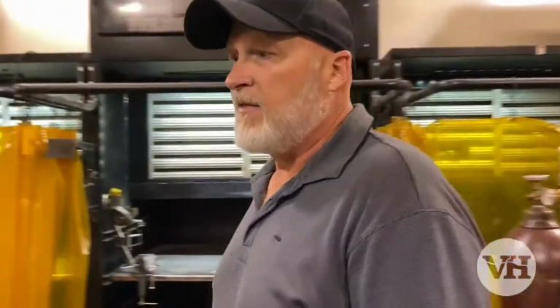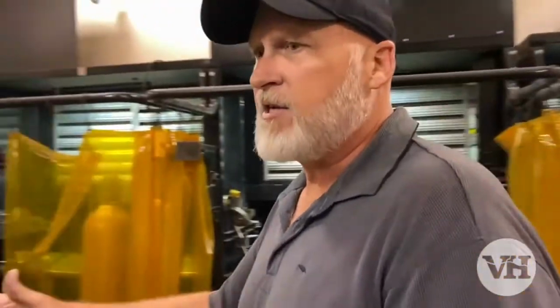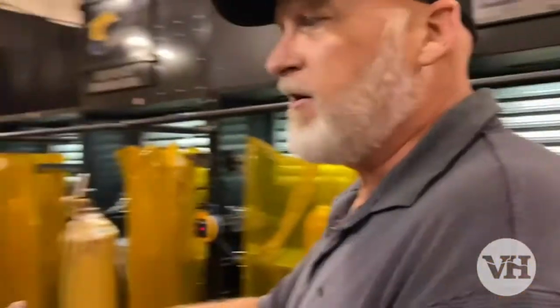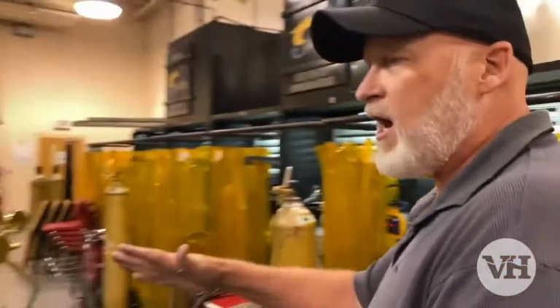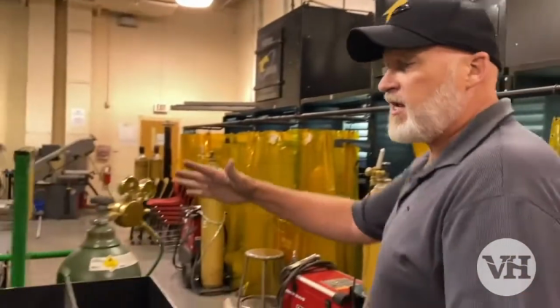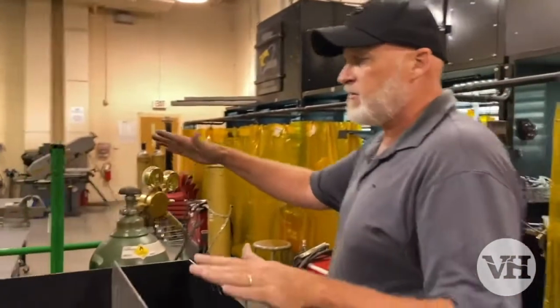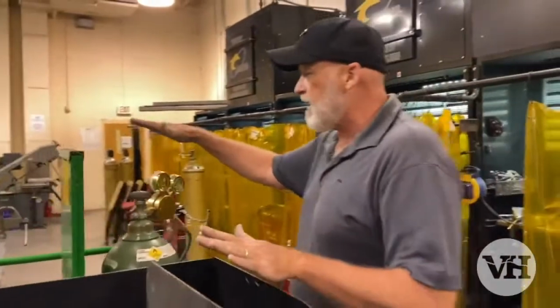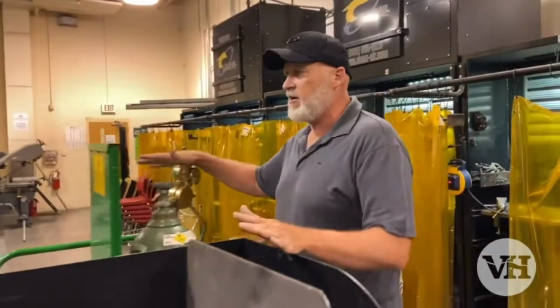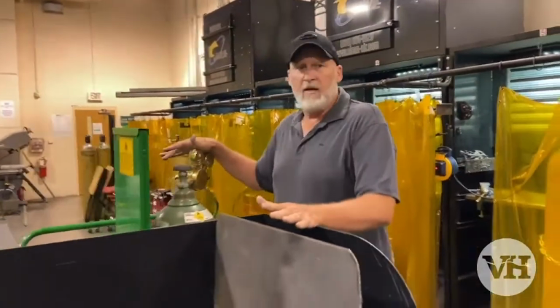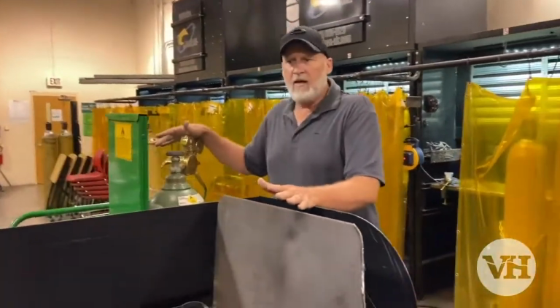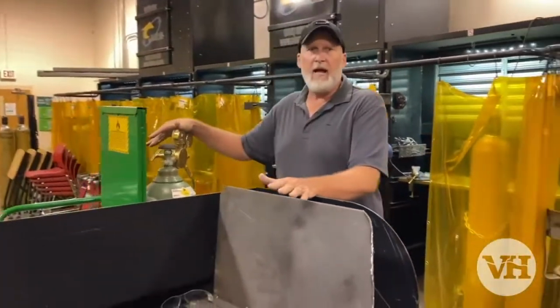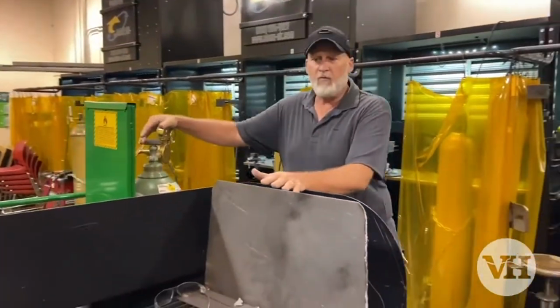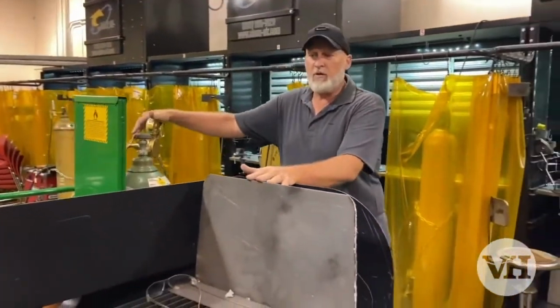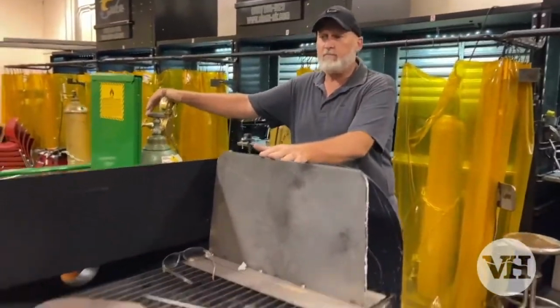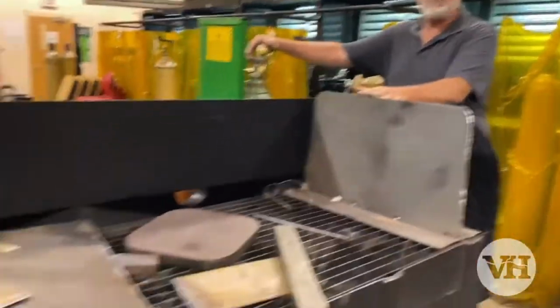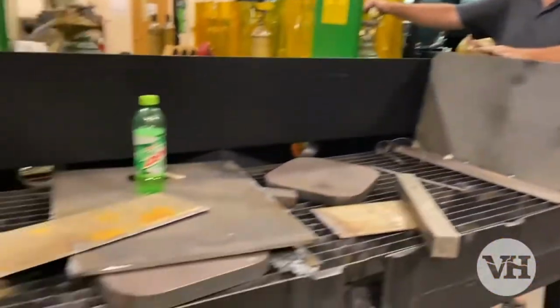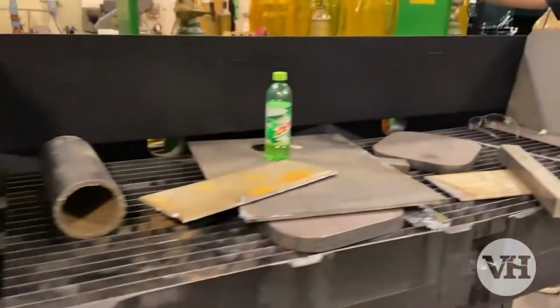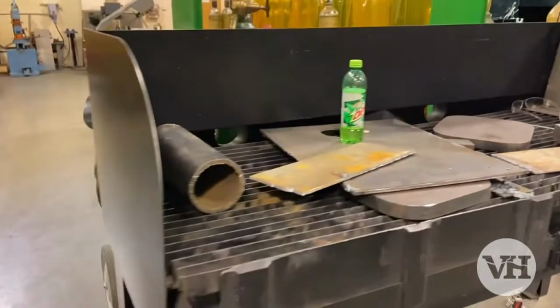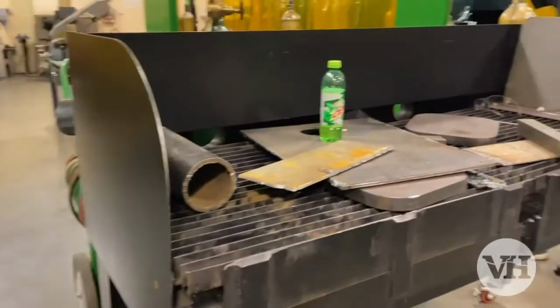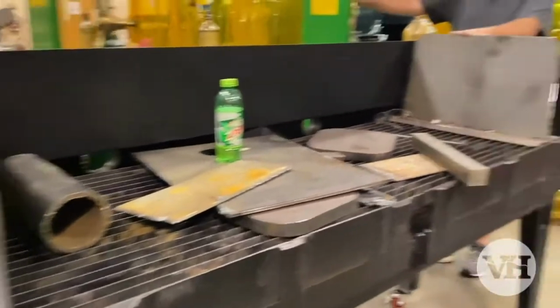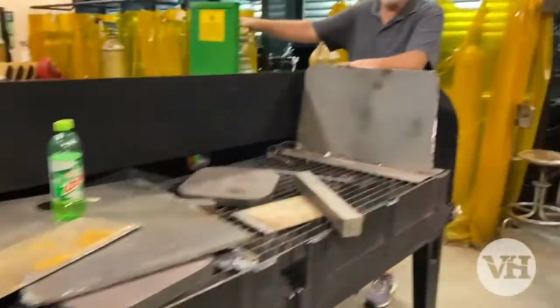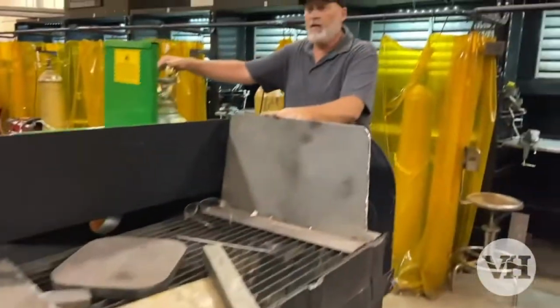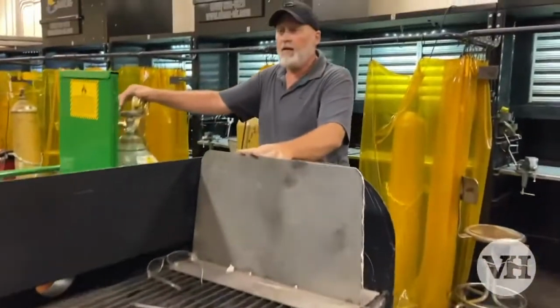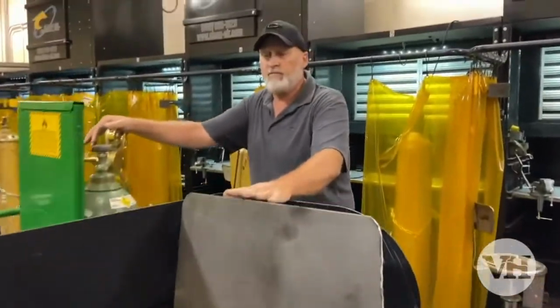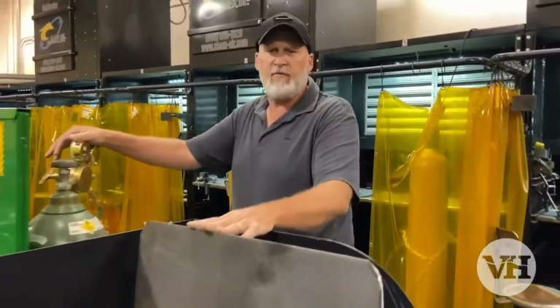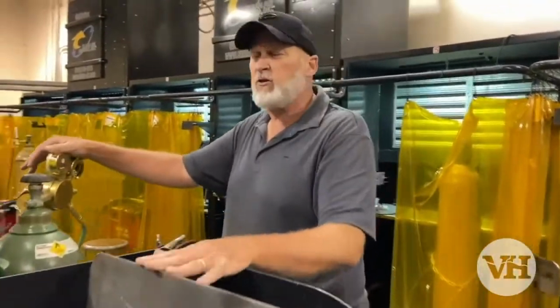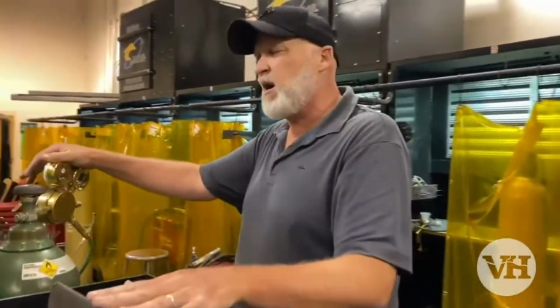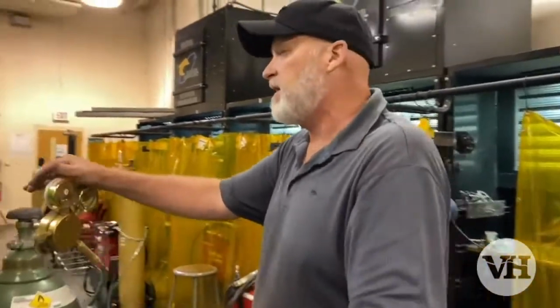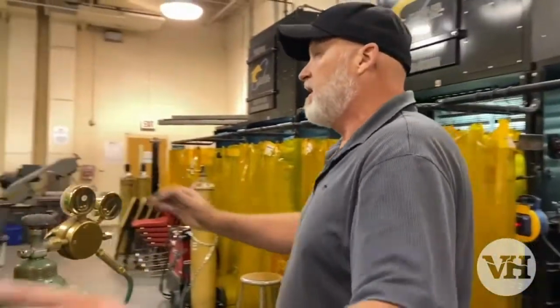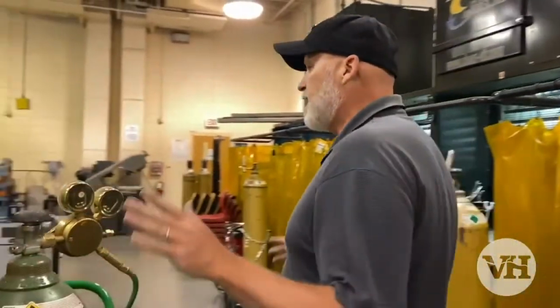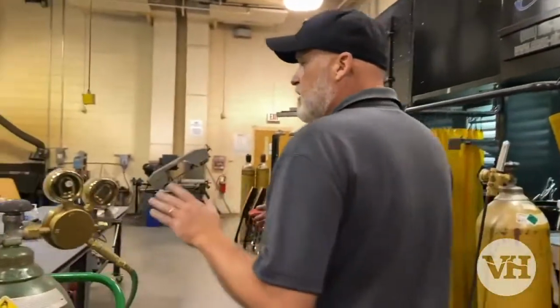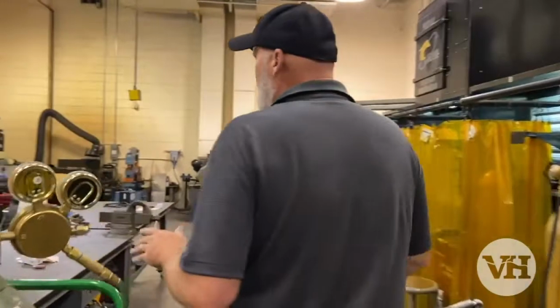This is our oxy-fuel cutting station right here, and we do some oxy-fuel cutting and oxy-fuel welding. We have some fusion, some brazing, and get to do that here.